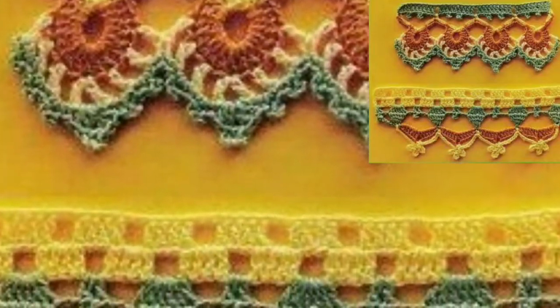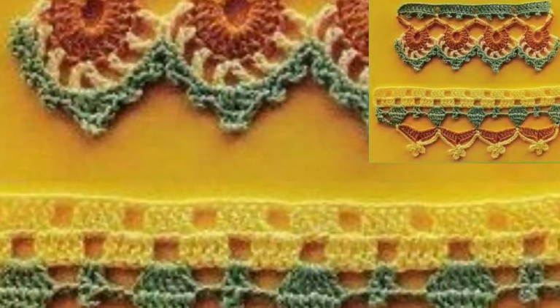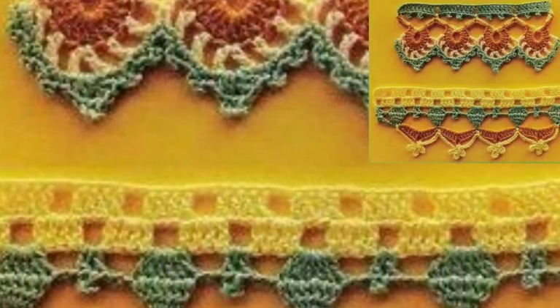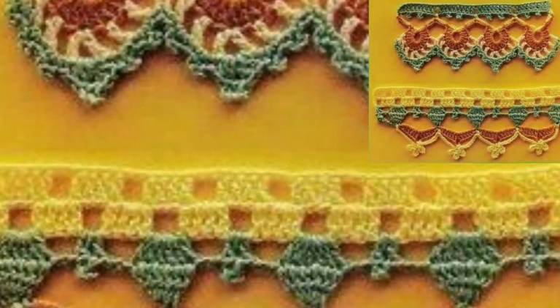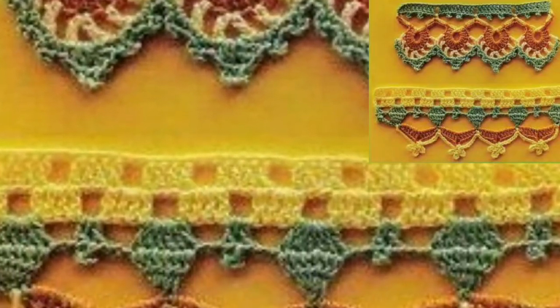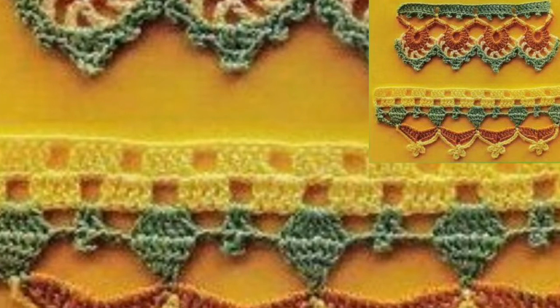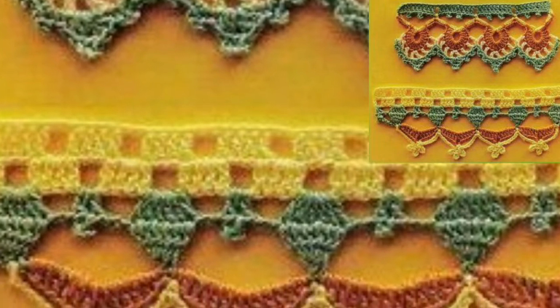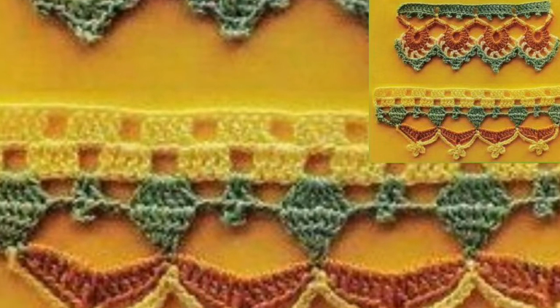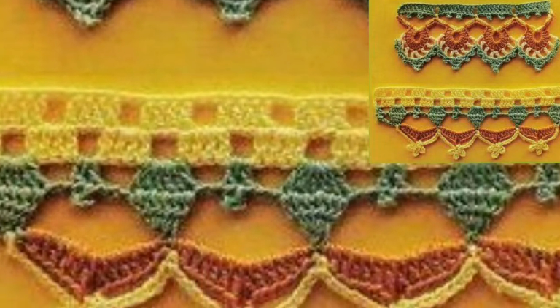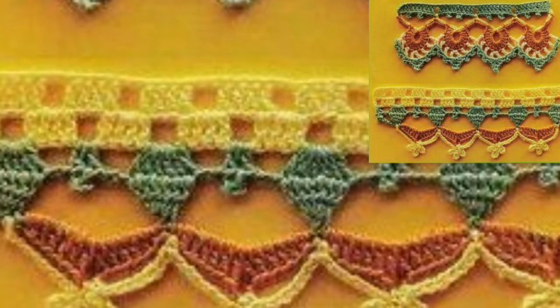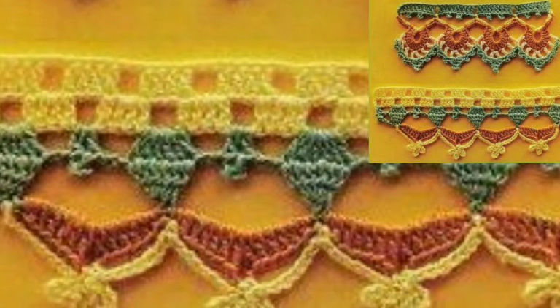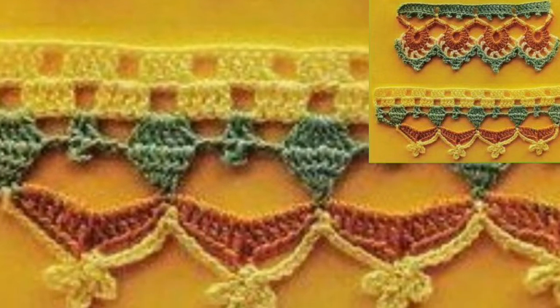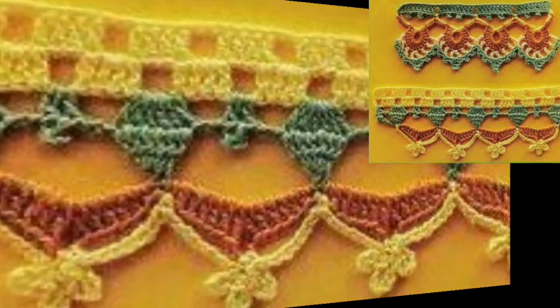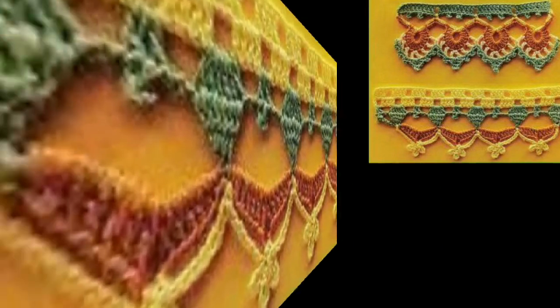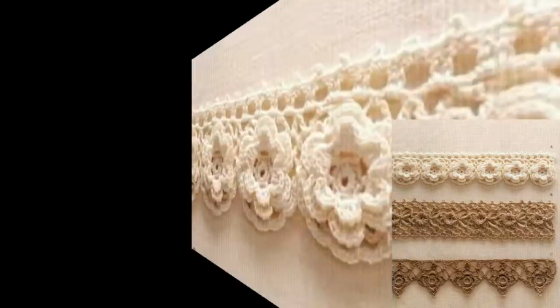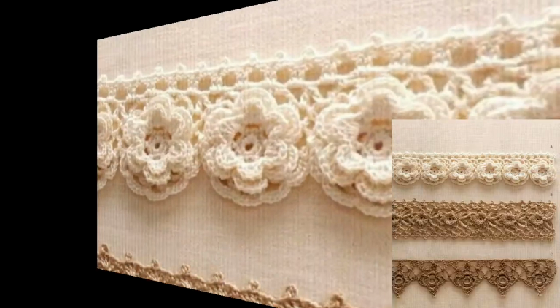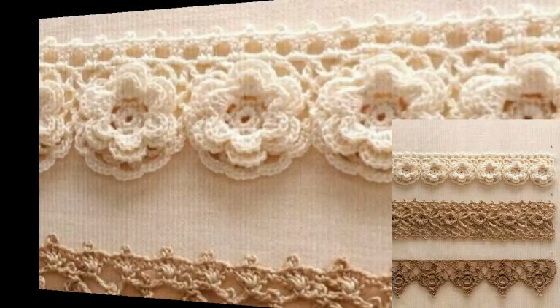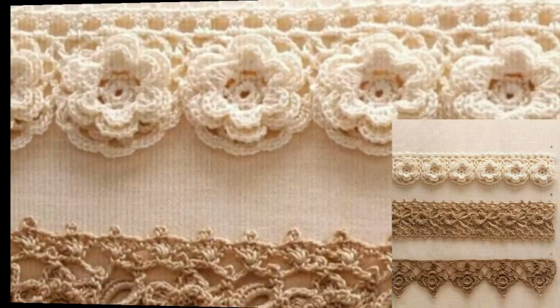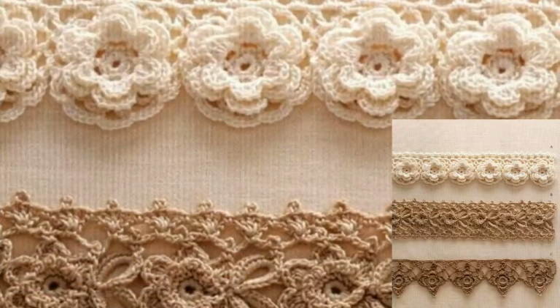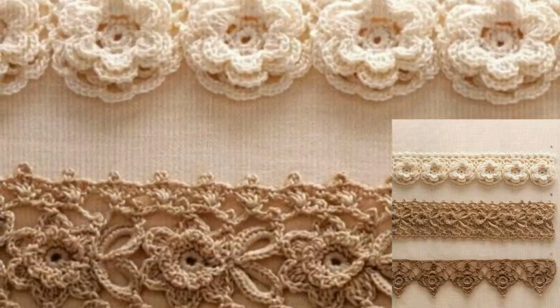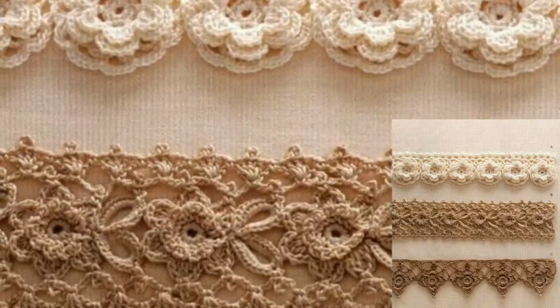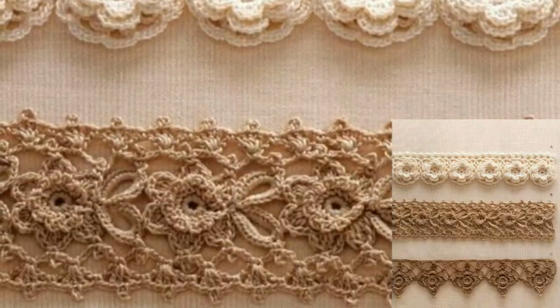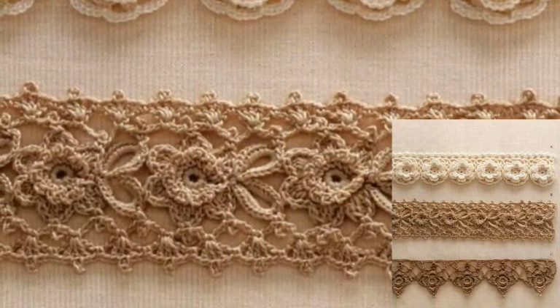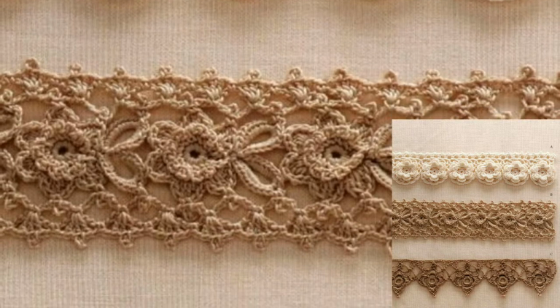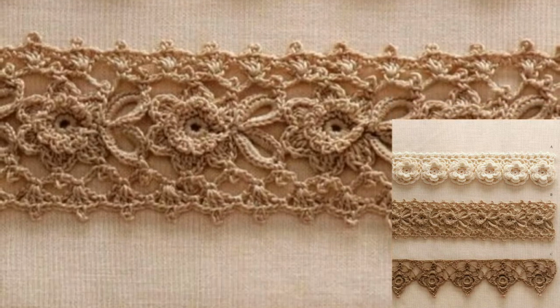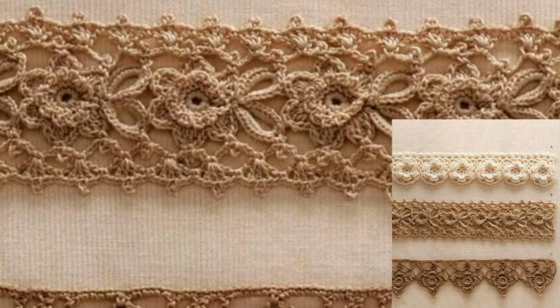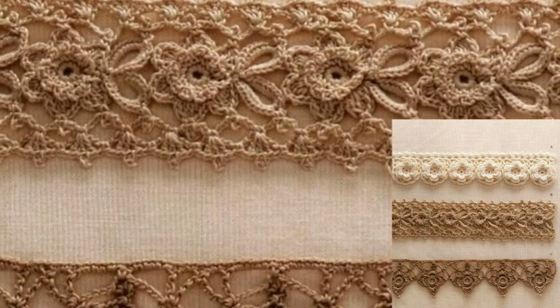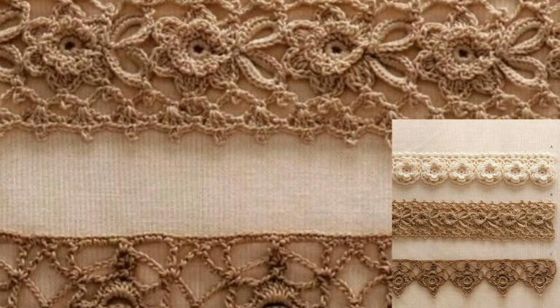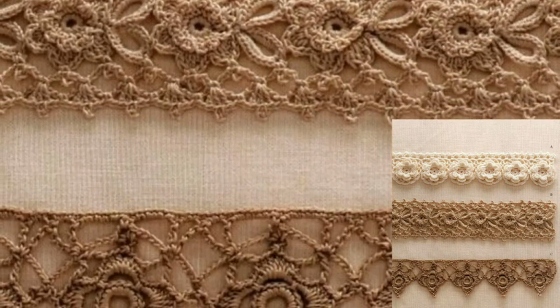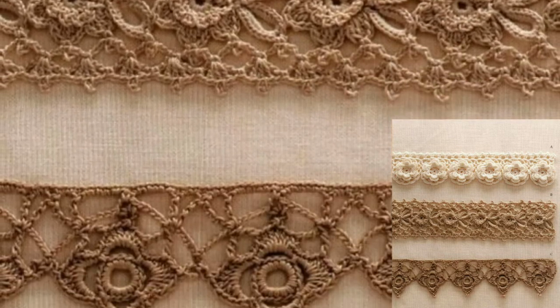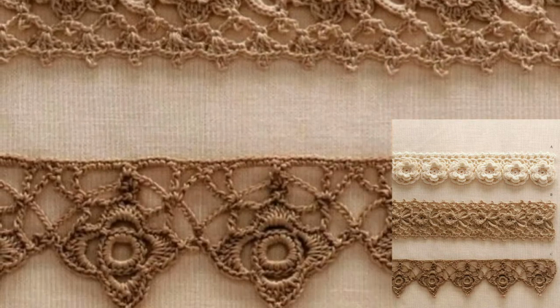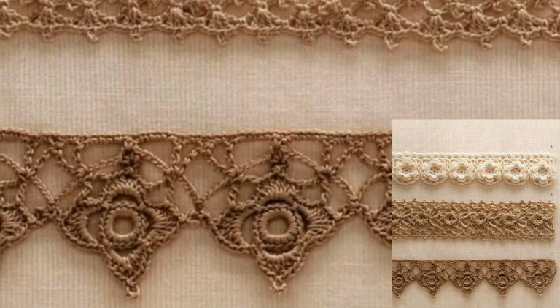Today I will show you the most beautiful, colorful, and trendy crochet edging lace designs. These articles are so stunning, gorgeous, and unique.